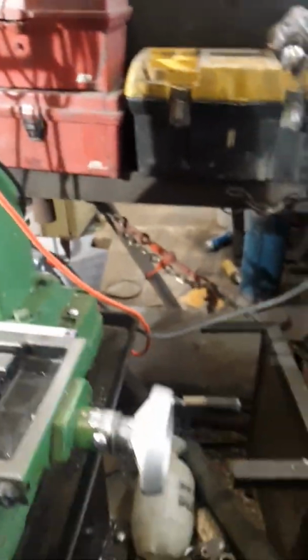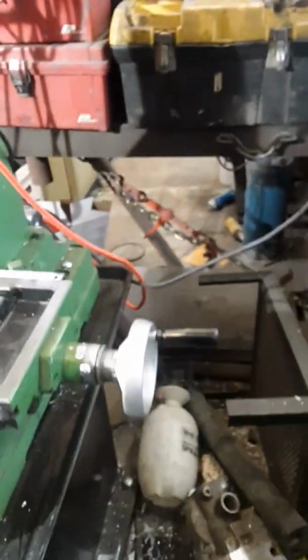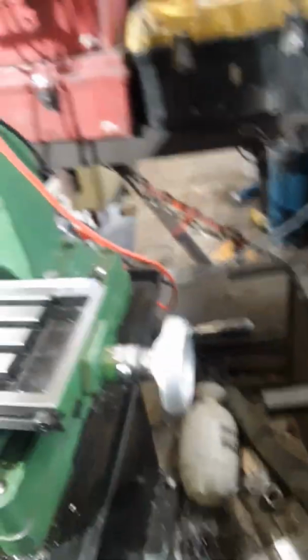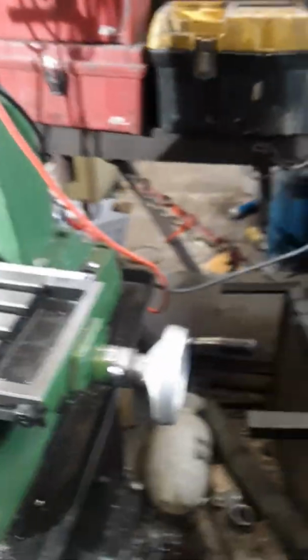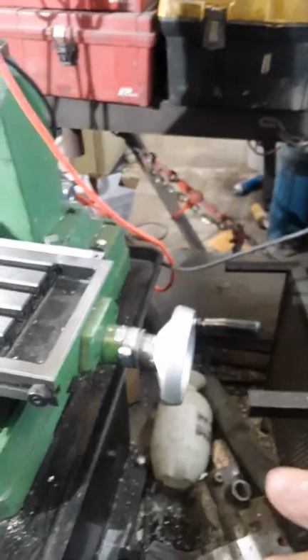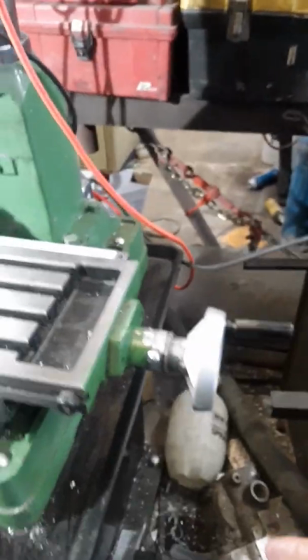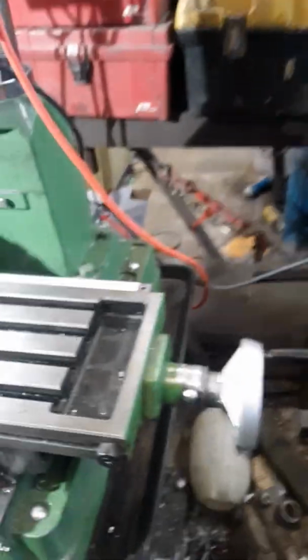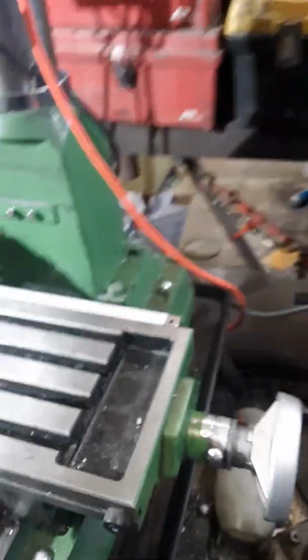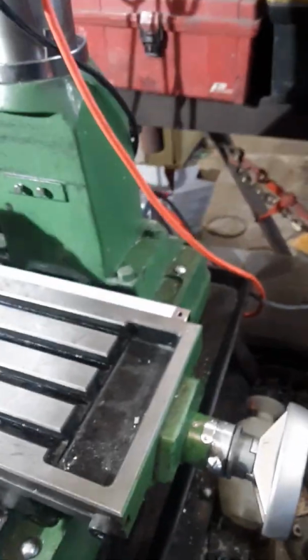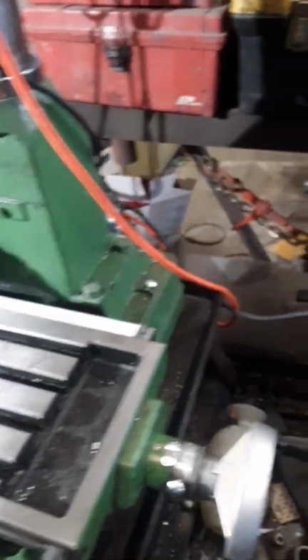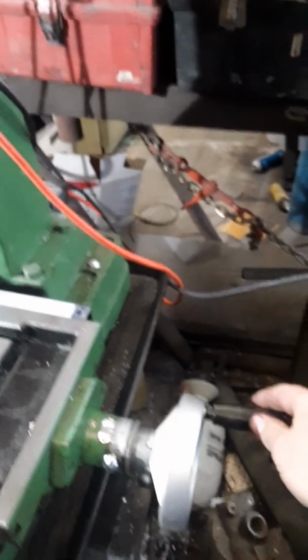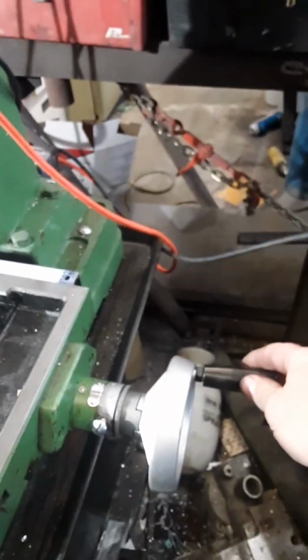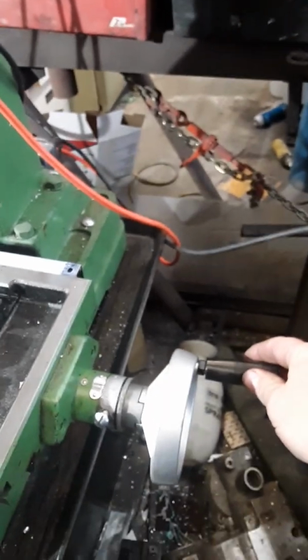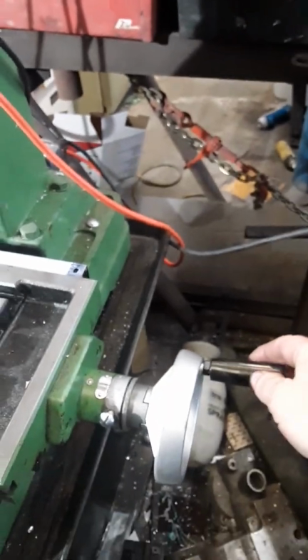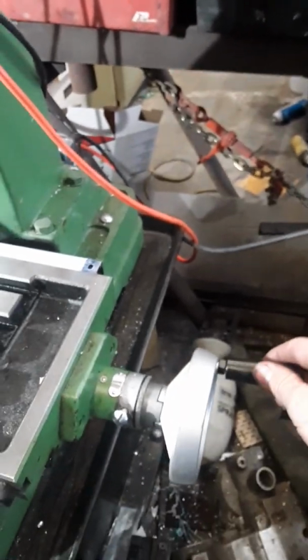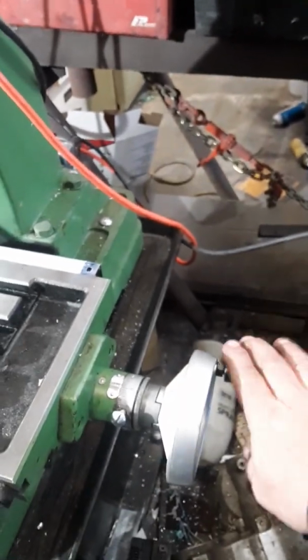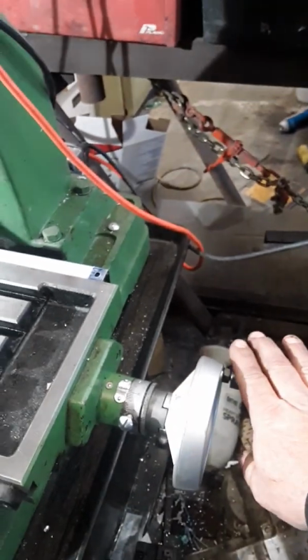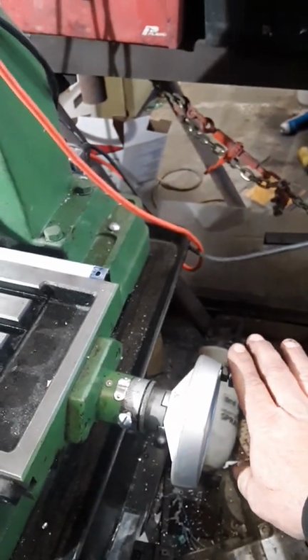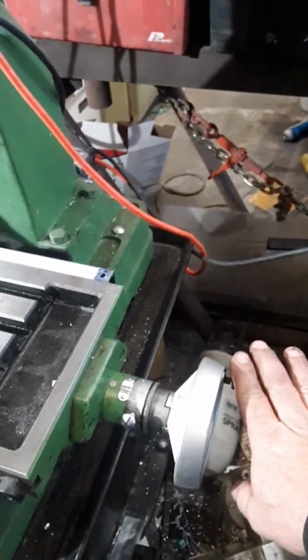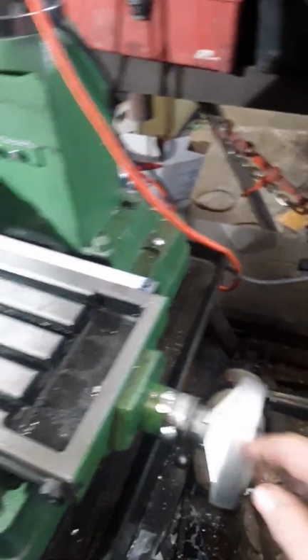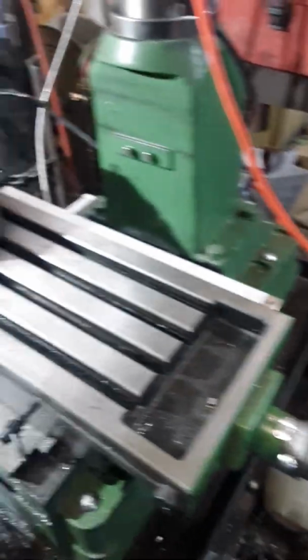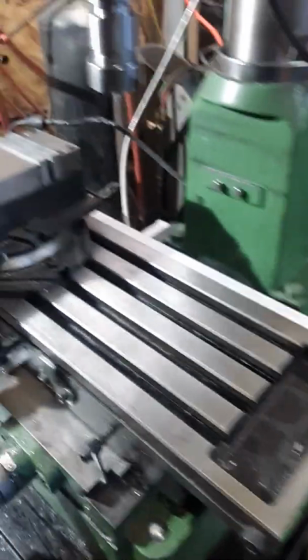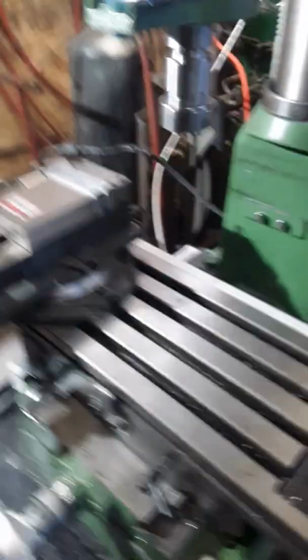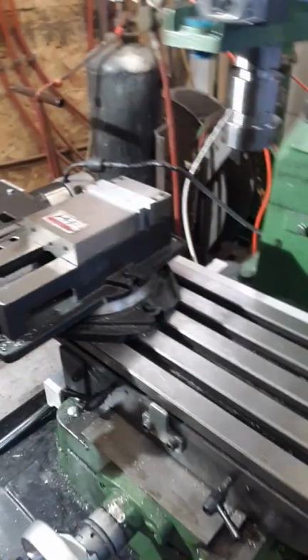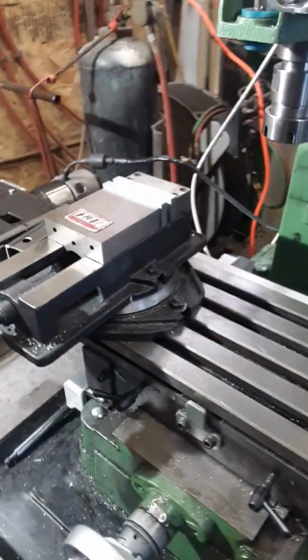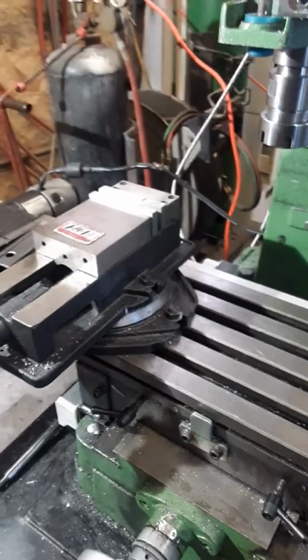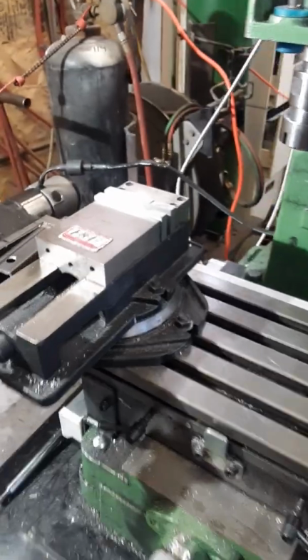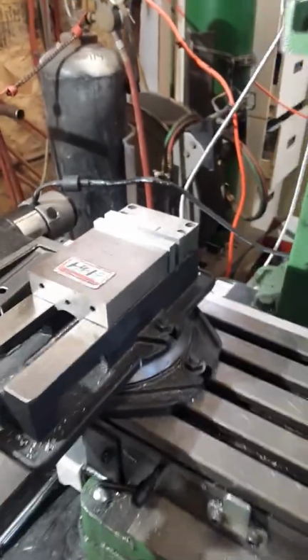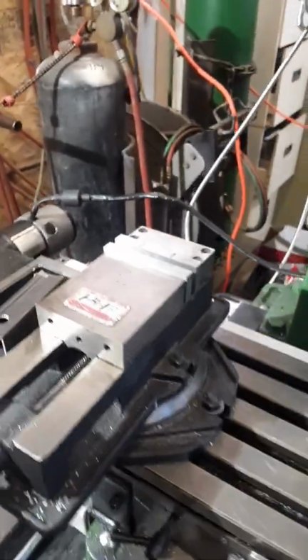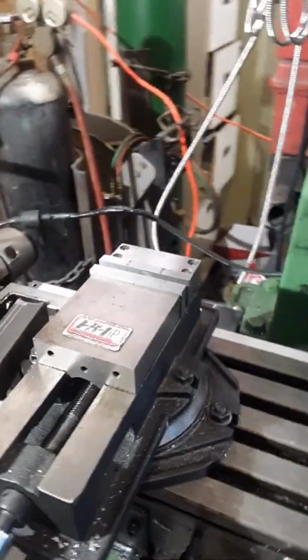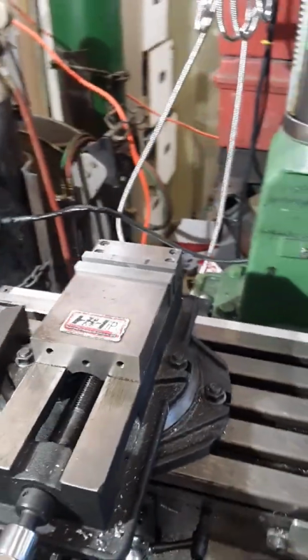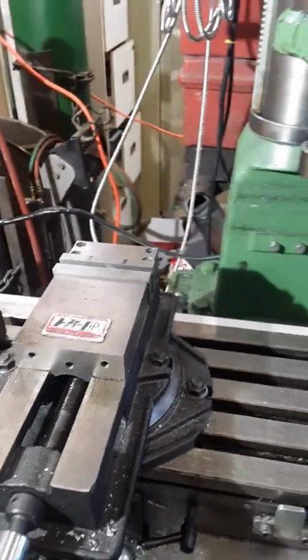It's pretty mind-numbingly boring to stand here and crank this handle and watch the milling cutter mill something on the milling machine.